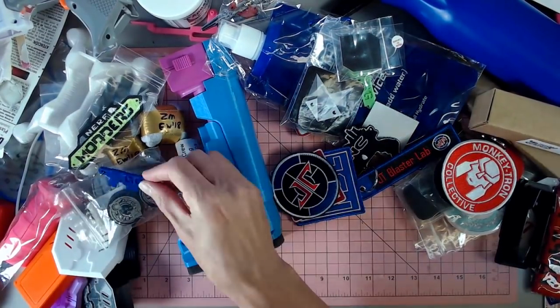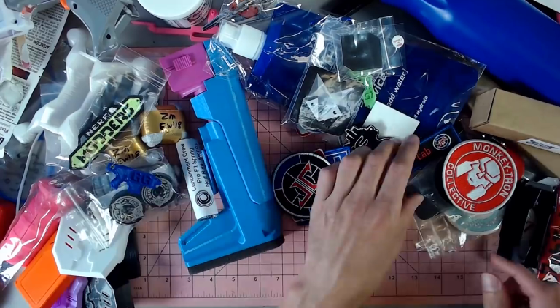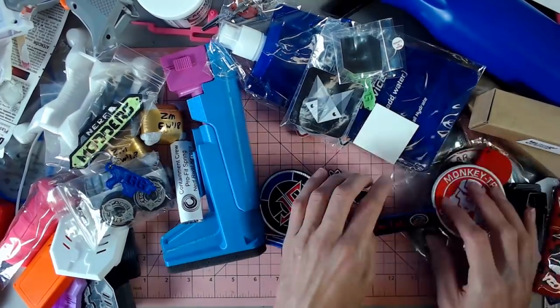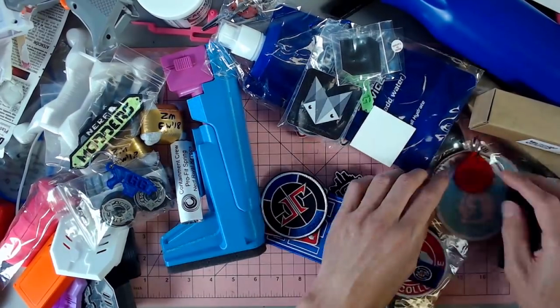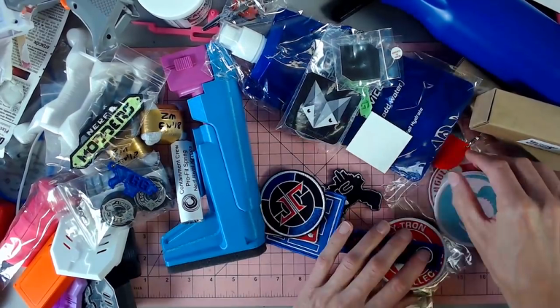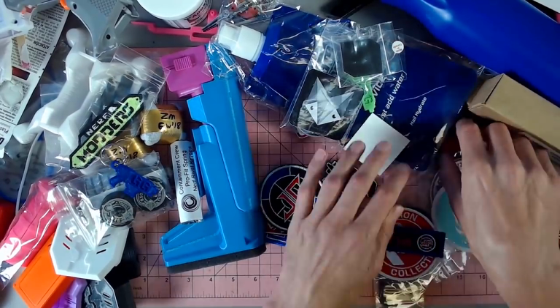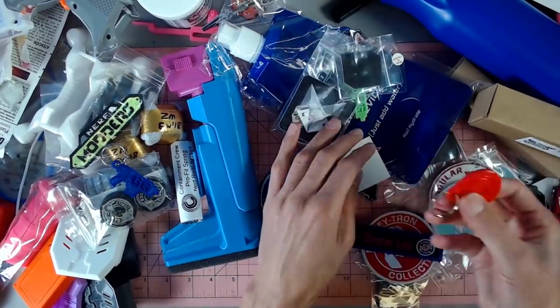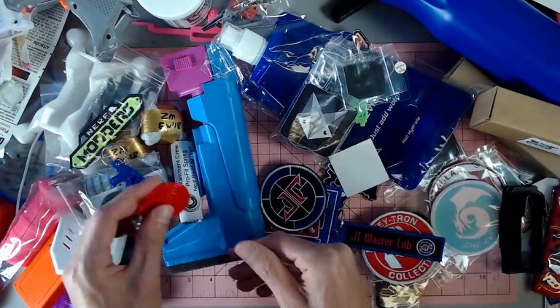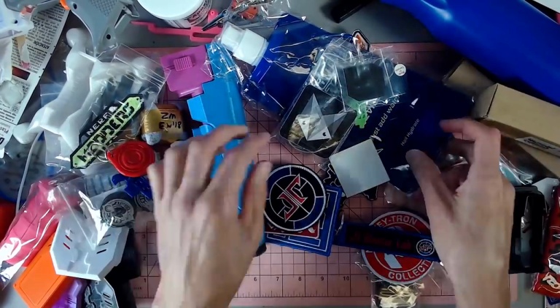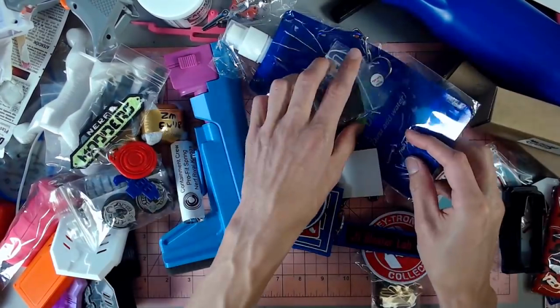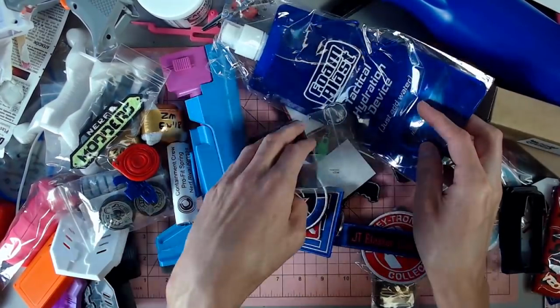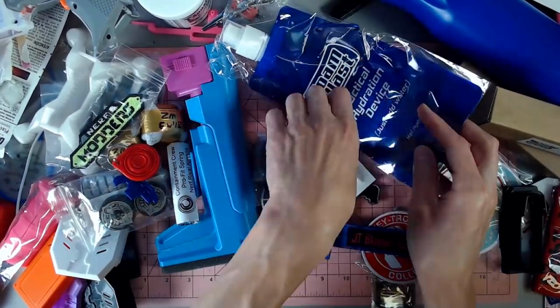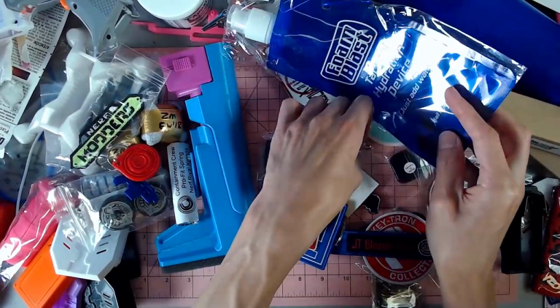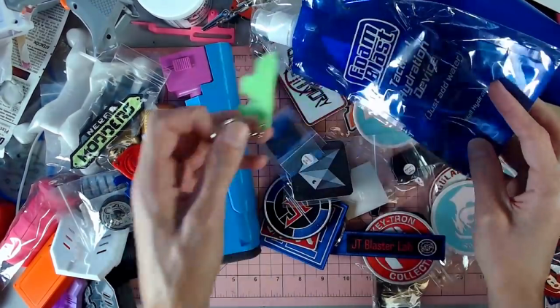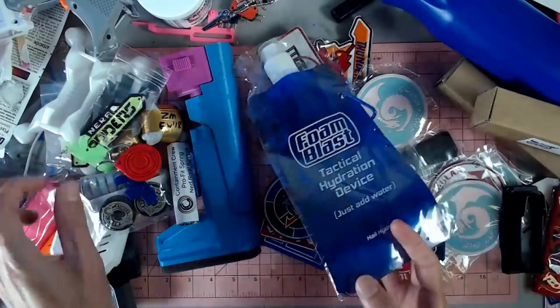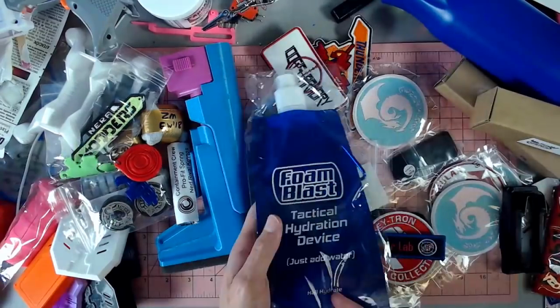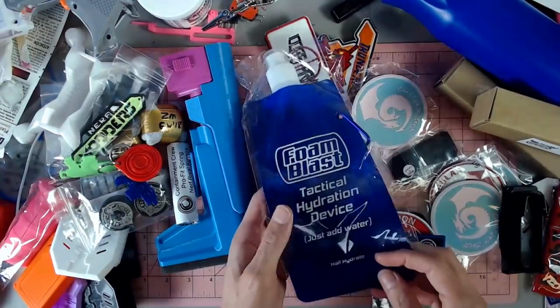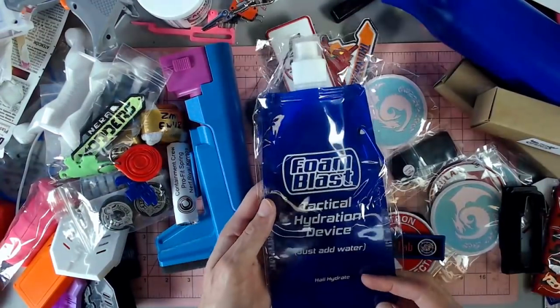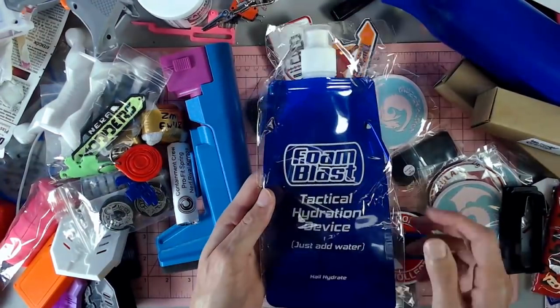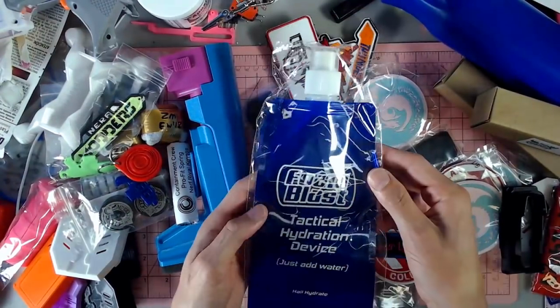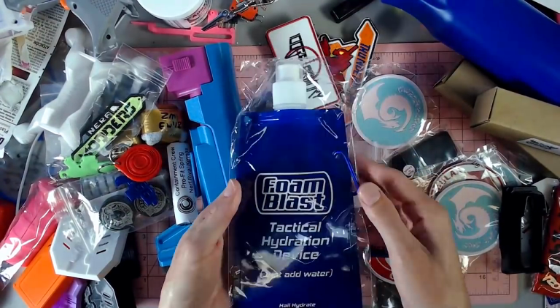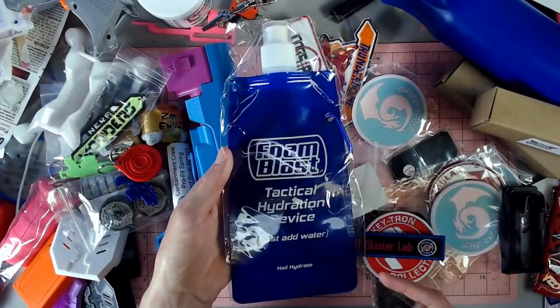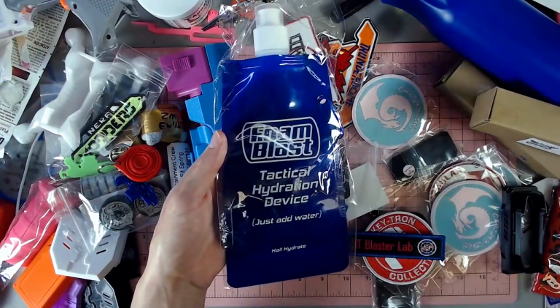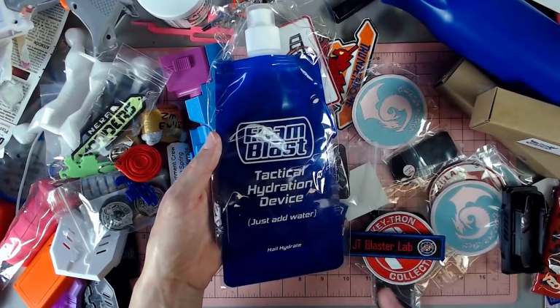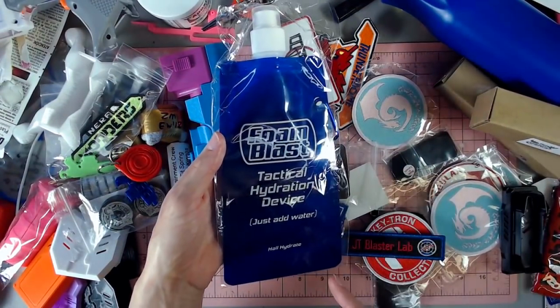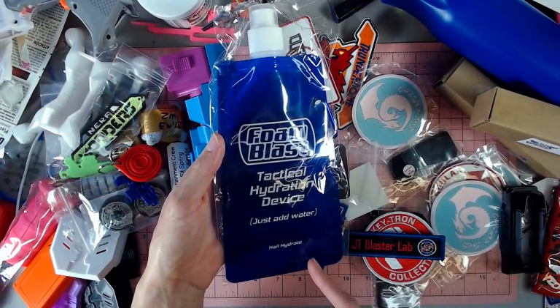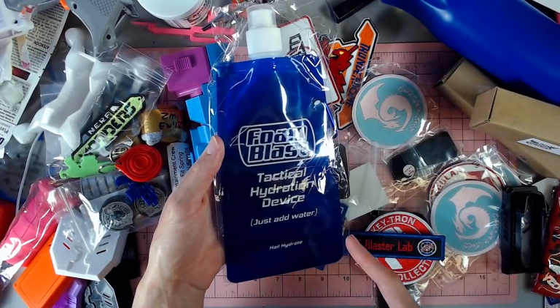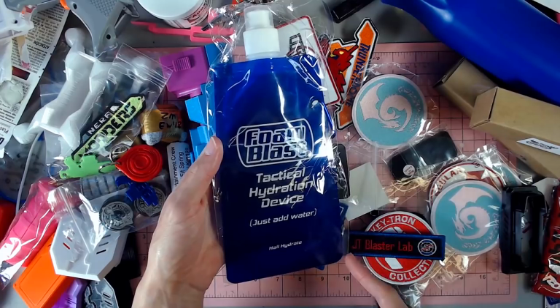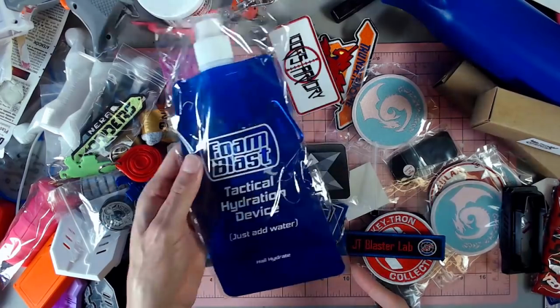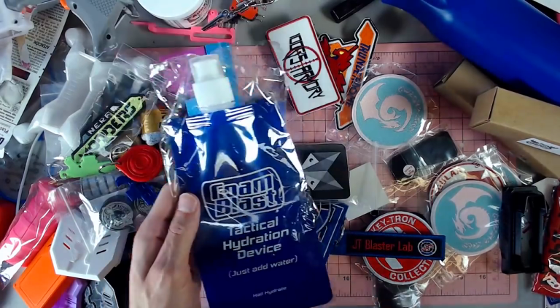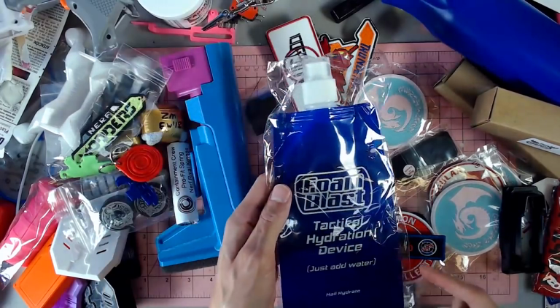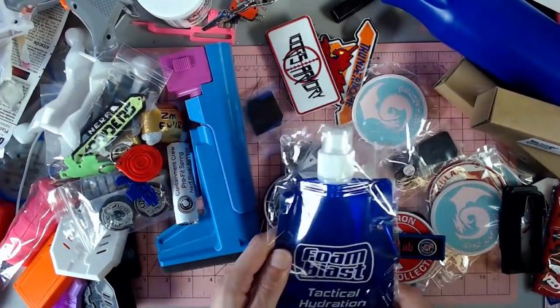More Grigas Gear keychains, a Containment Crew keychain, and a tactical hydration device from Foam Blast. I love this. This was such an entertaining idea. I love this.